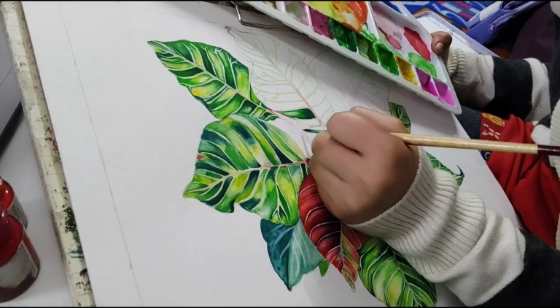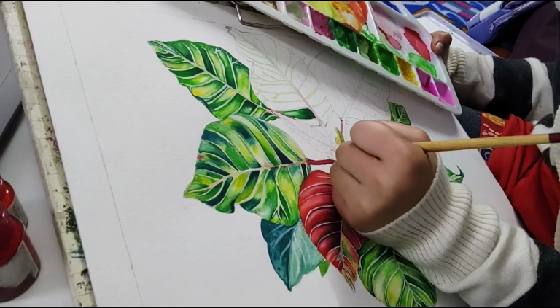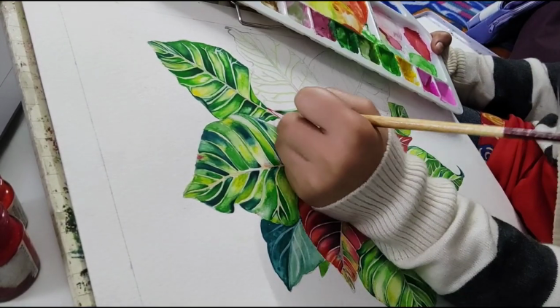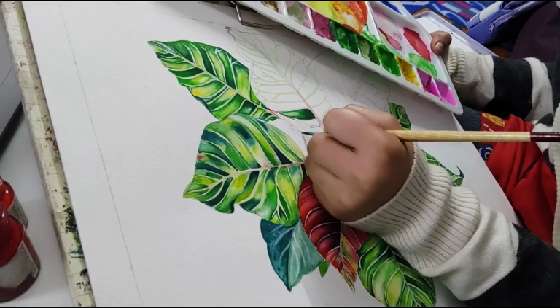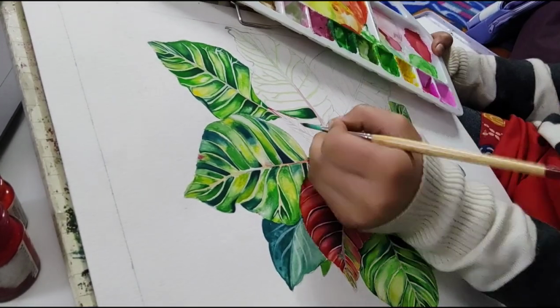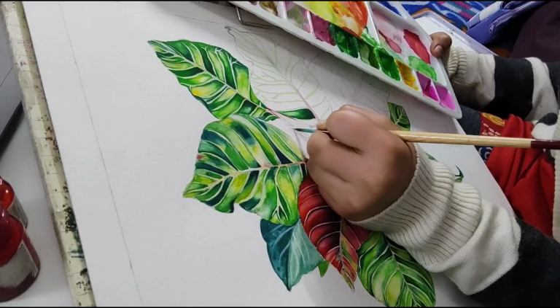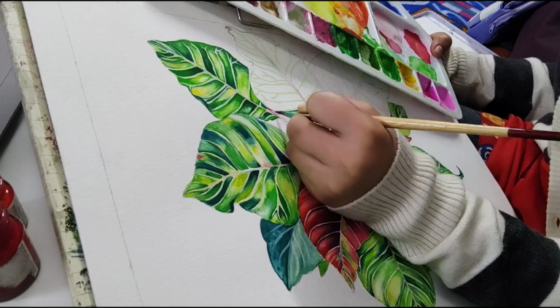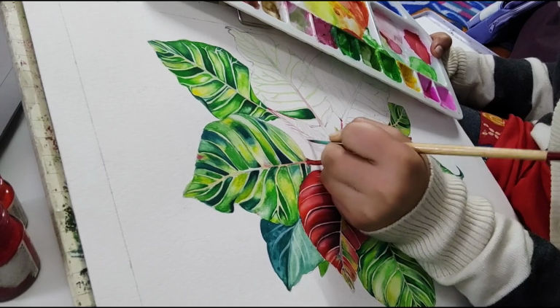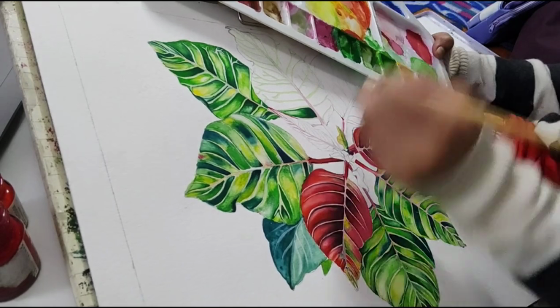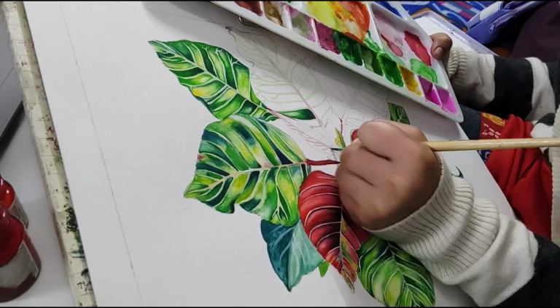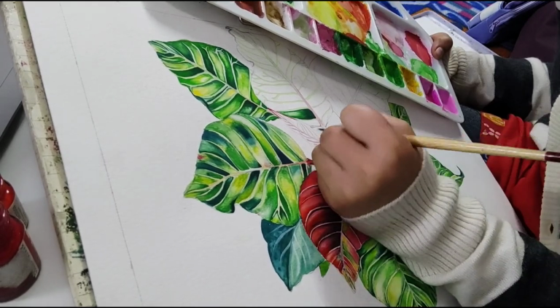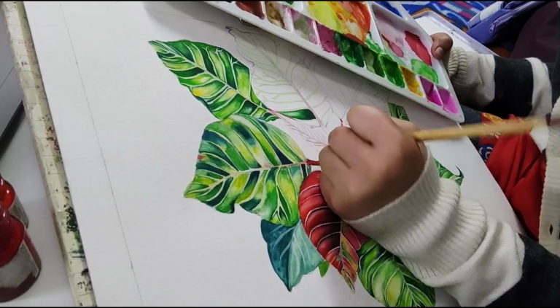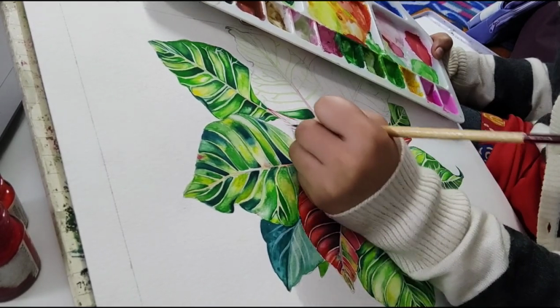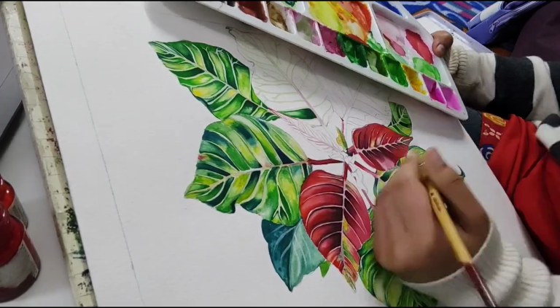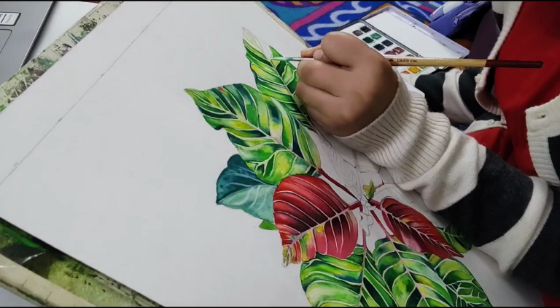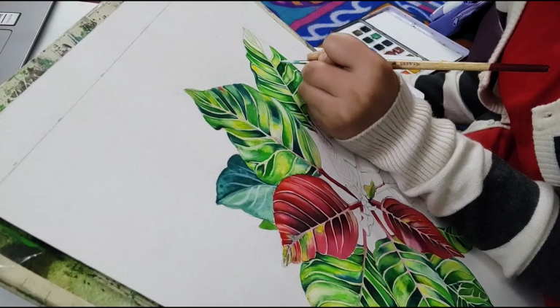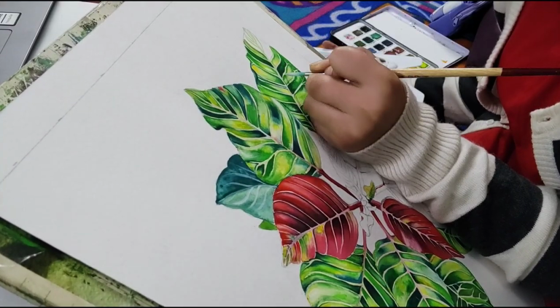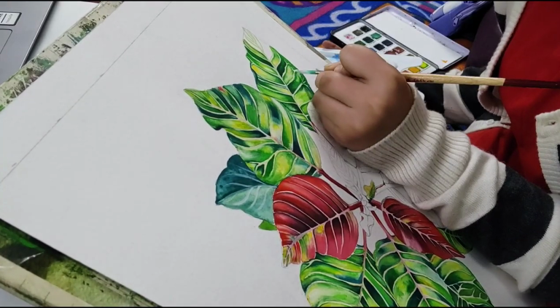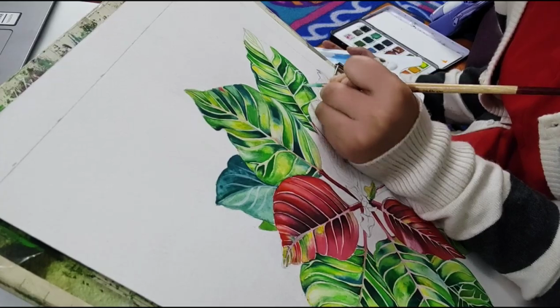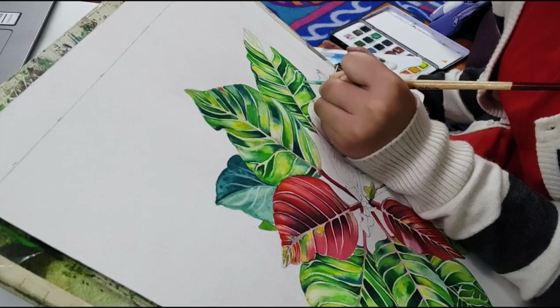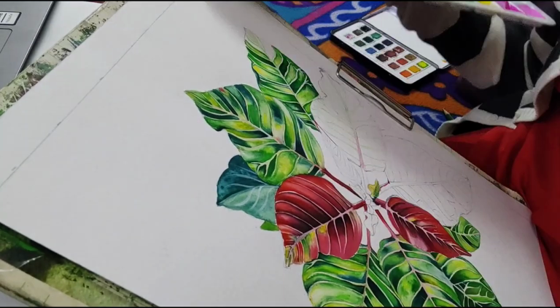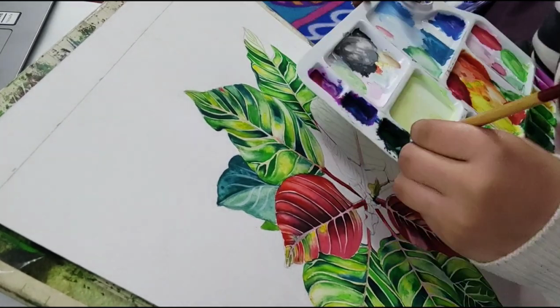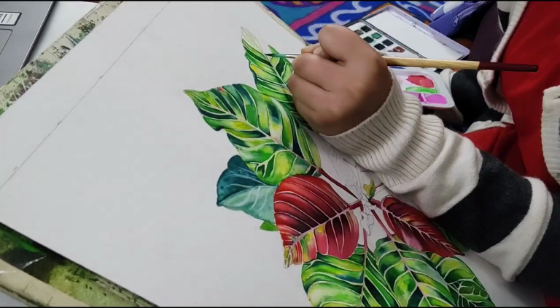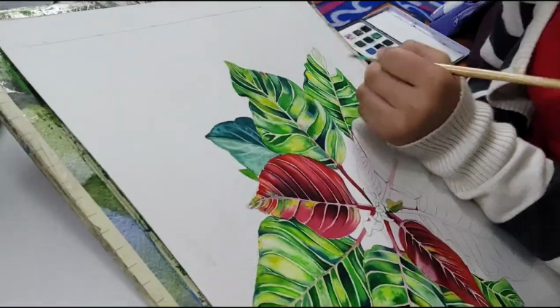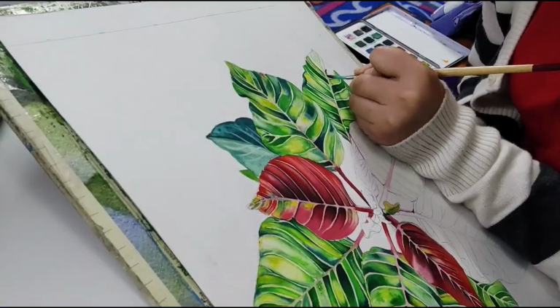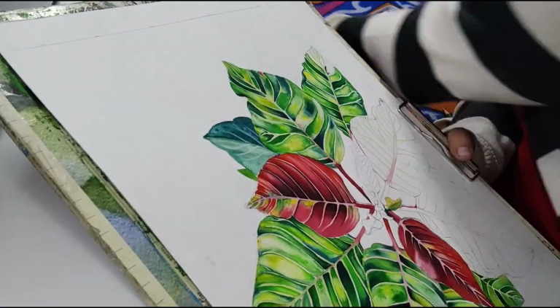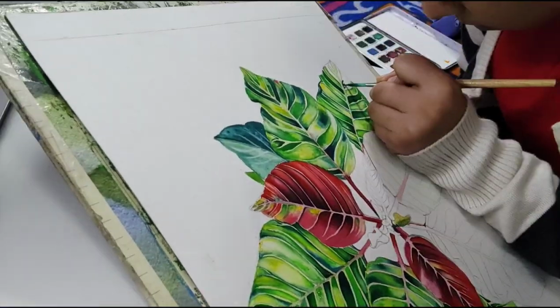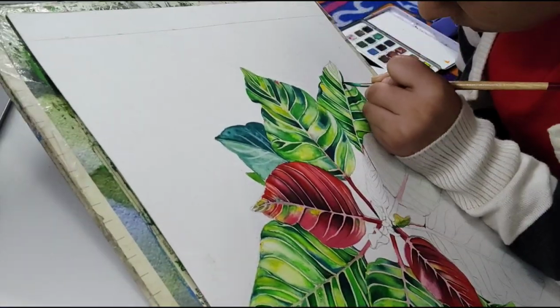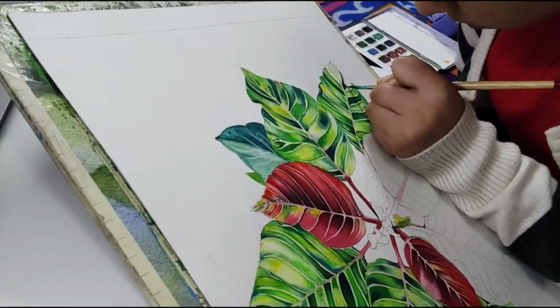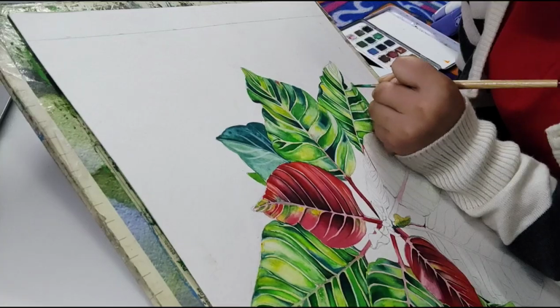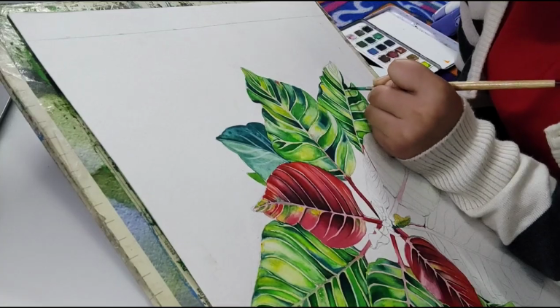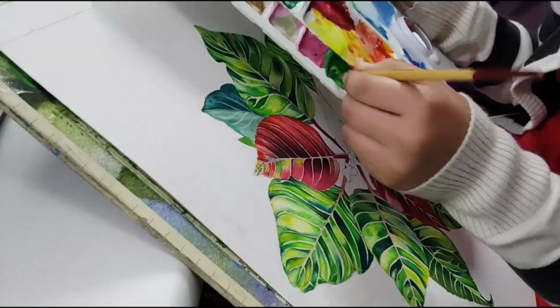Here we paint some more leaves. I did not start shooting from the beginning because we're going to paint so many leaves and you don't want to see all of them.